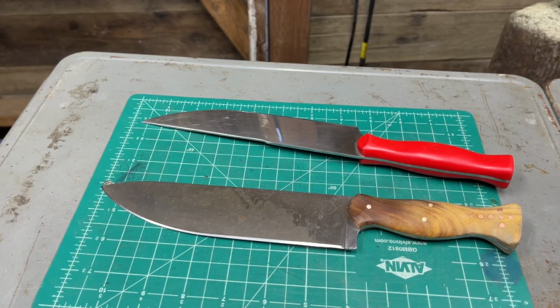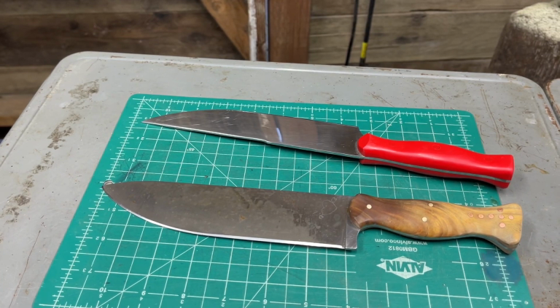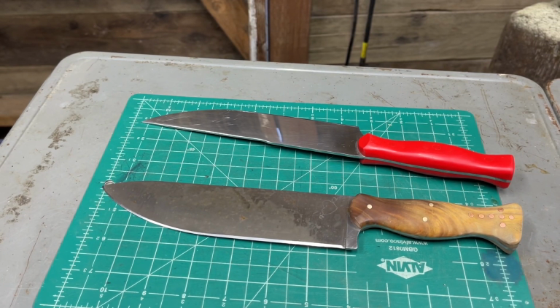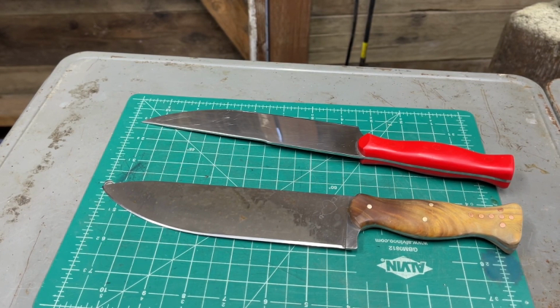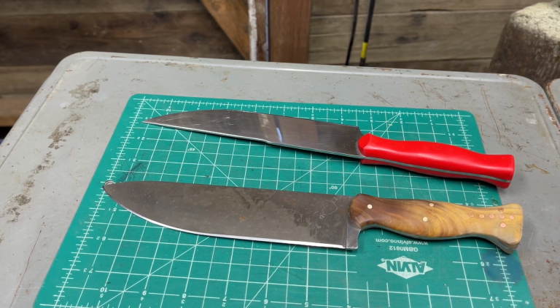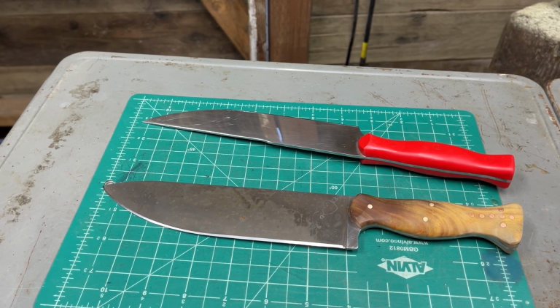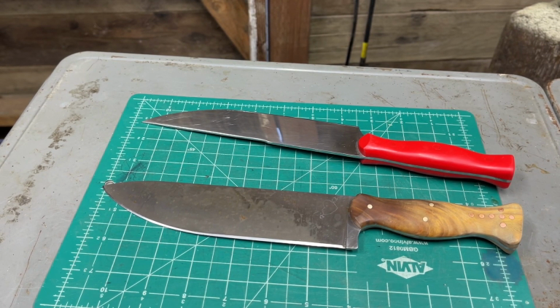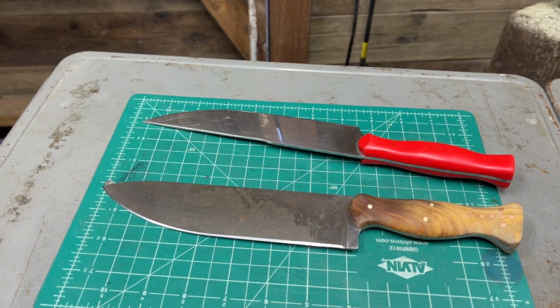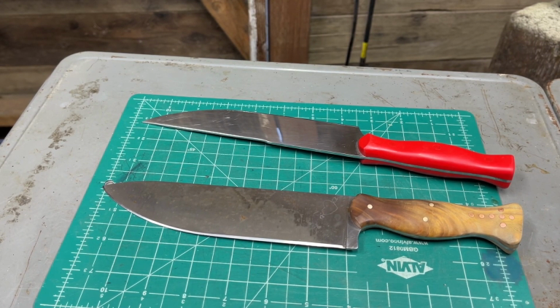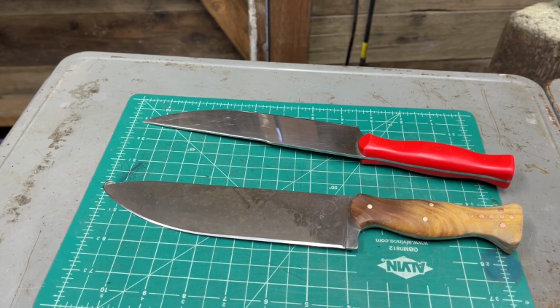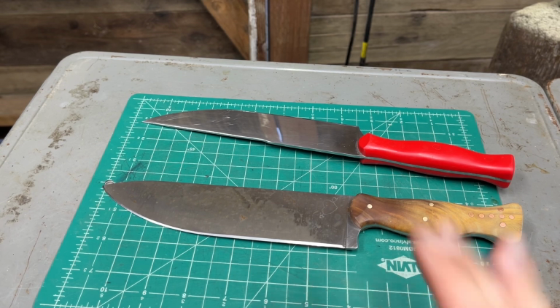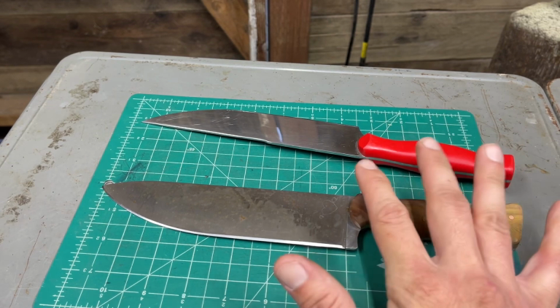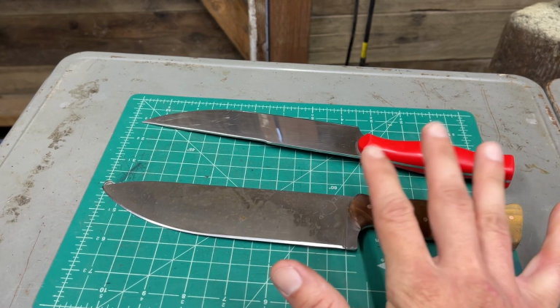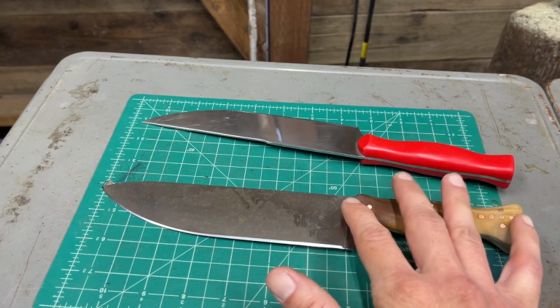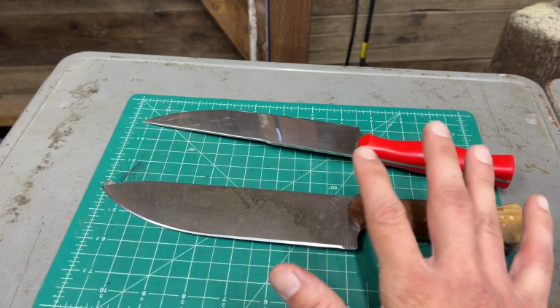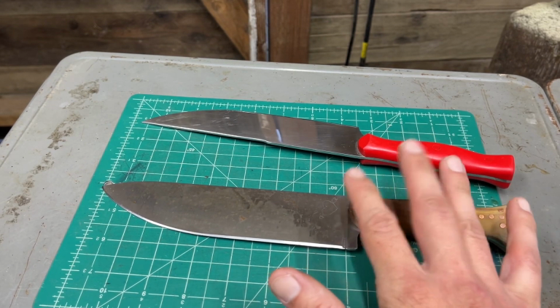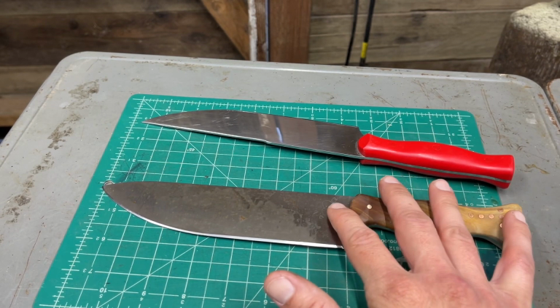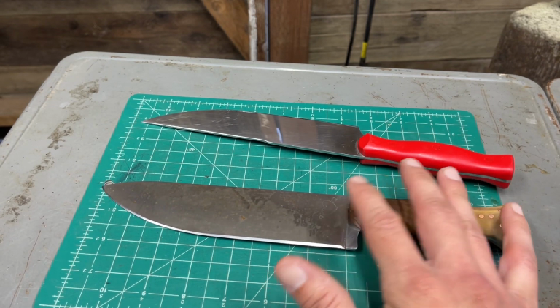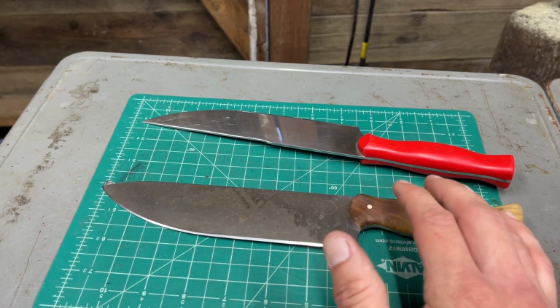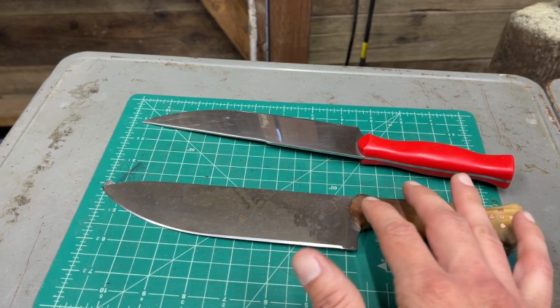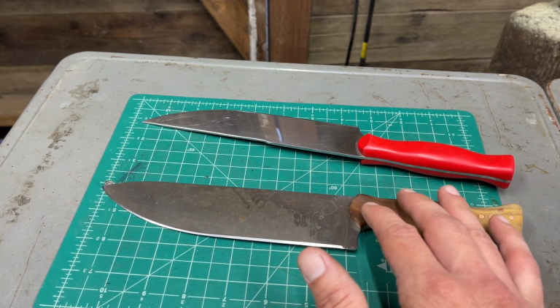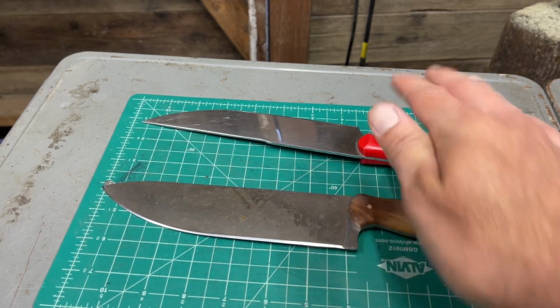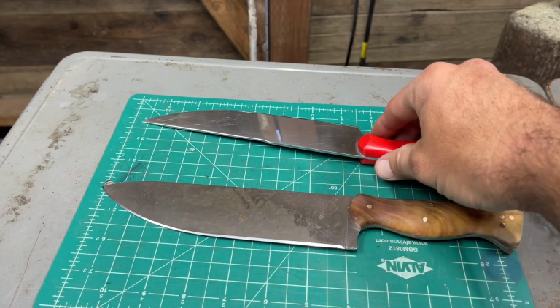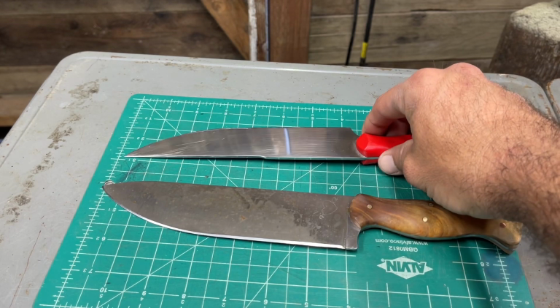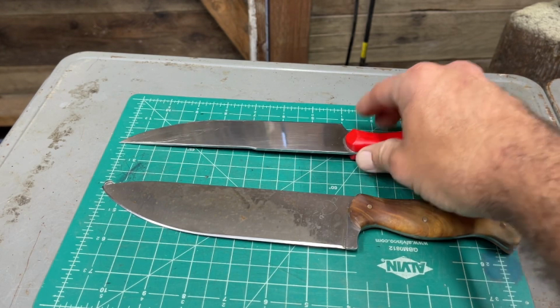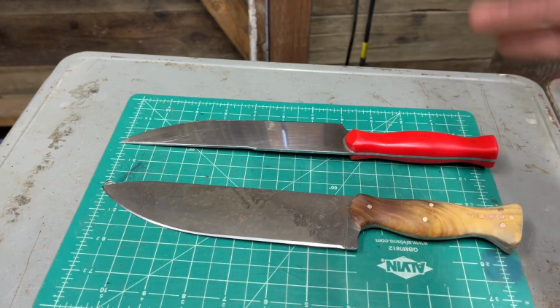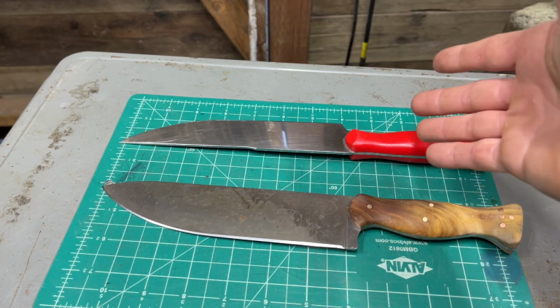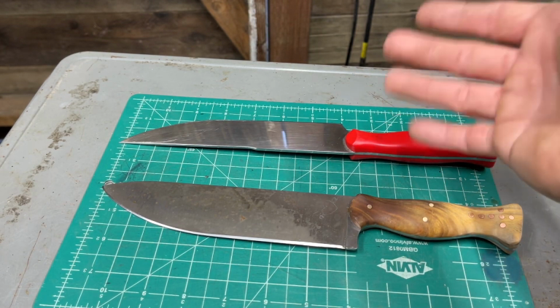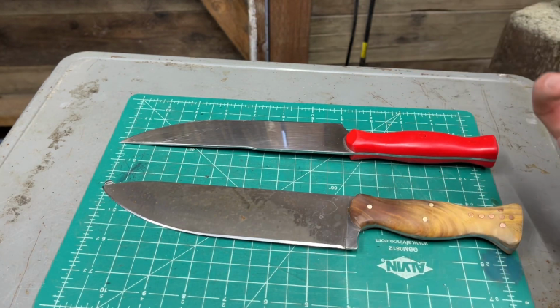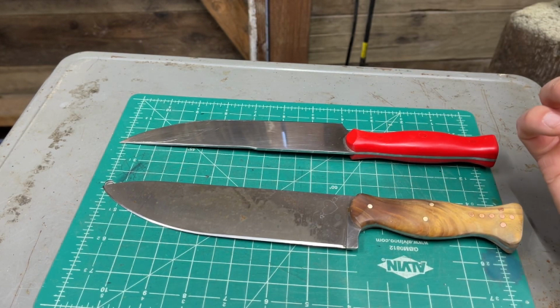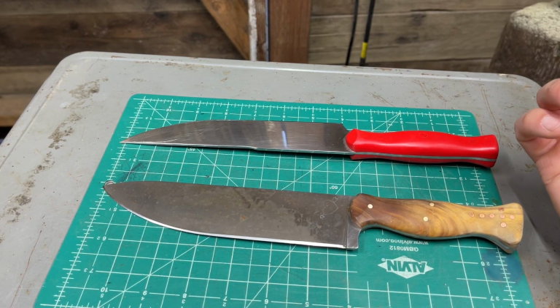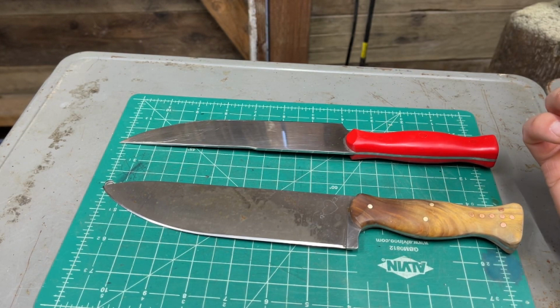I haven't been able to do many of the projects I've been wanting to do lately, but I did finish this knife. This is a kitchen knife I made for my mom, and here's the kitchen knife I made for her three years ago, which is kind of nuts to think about.